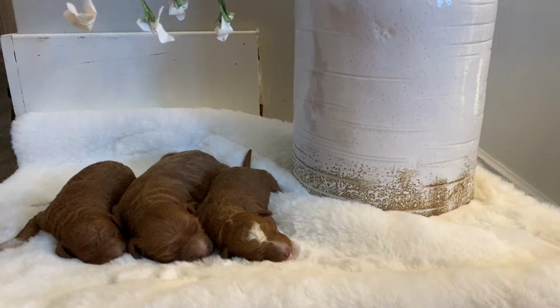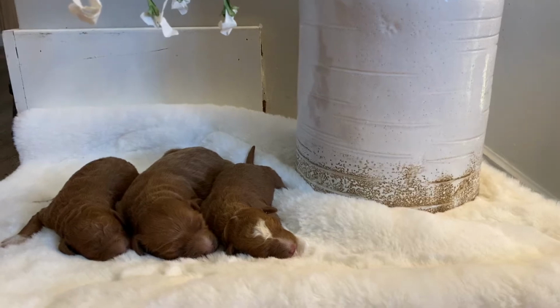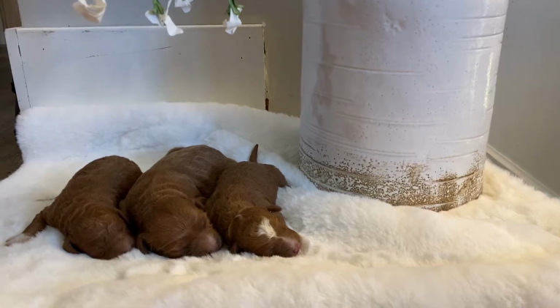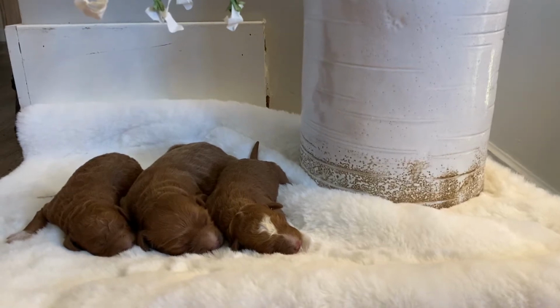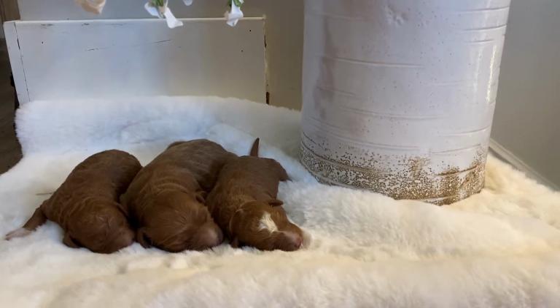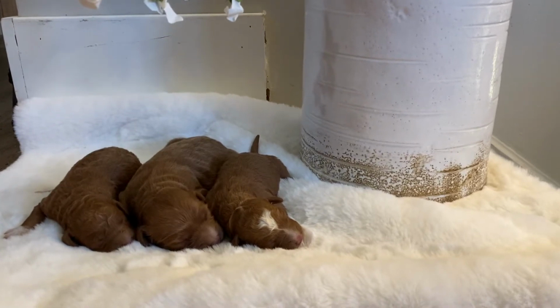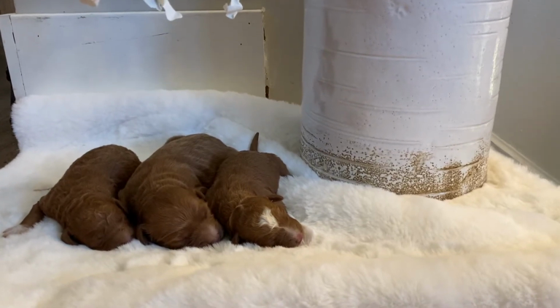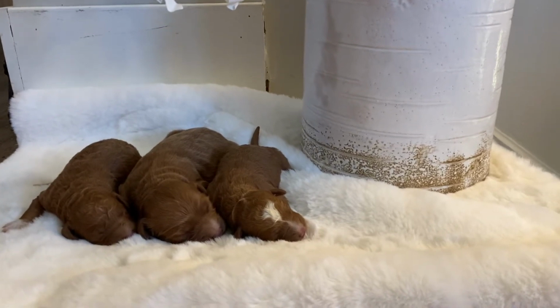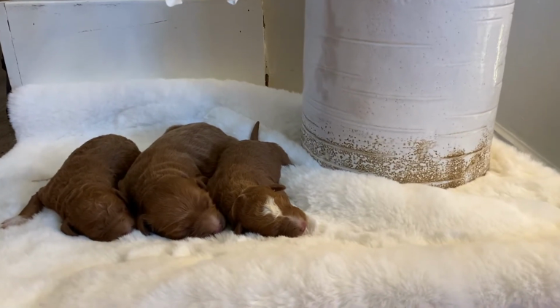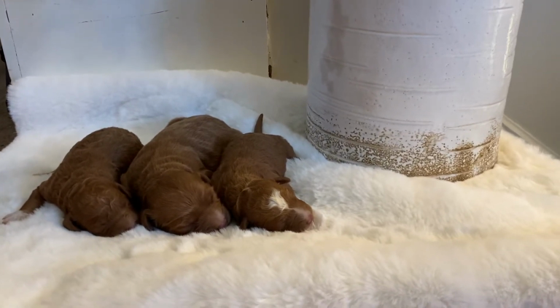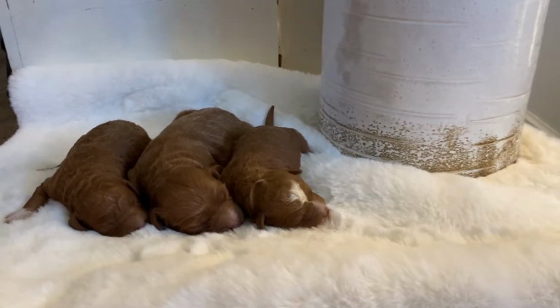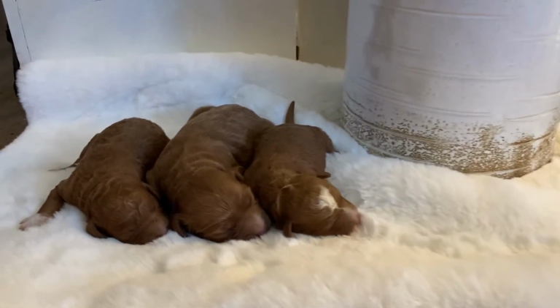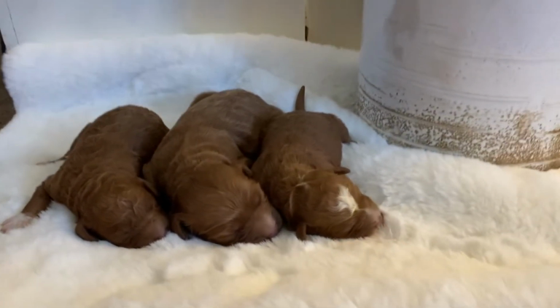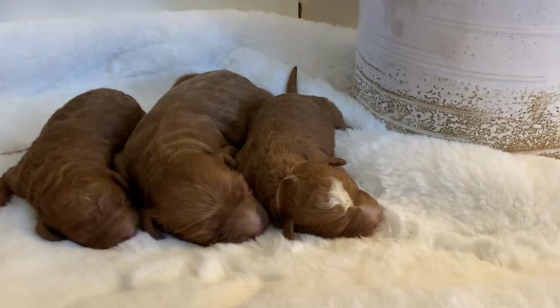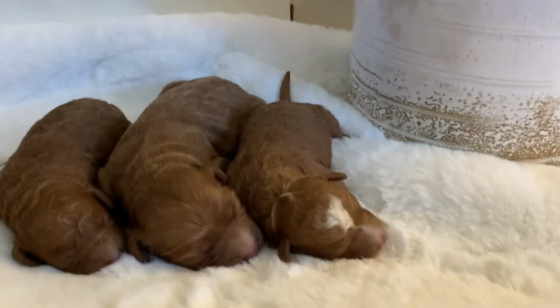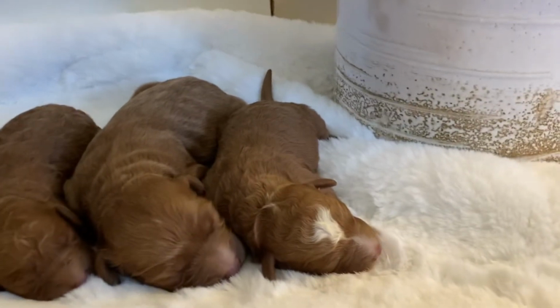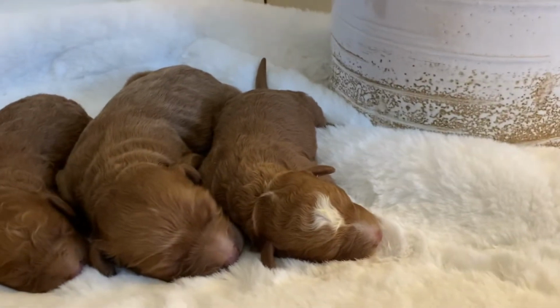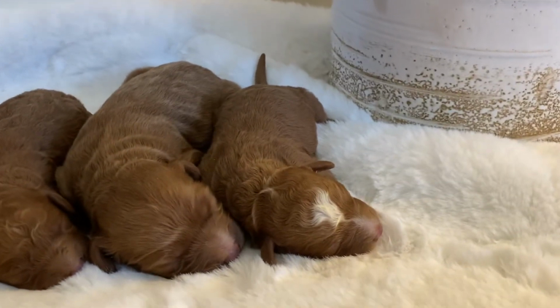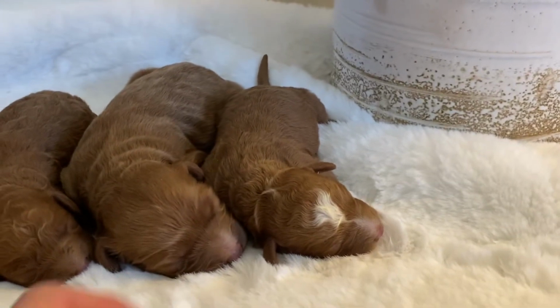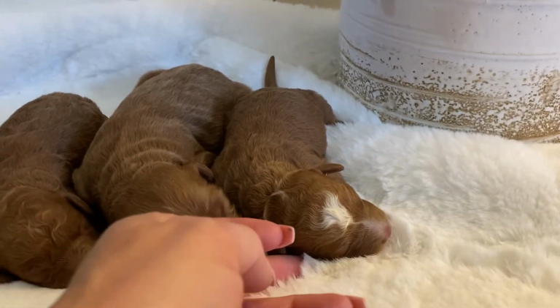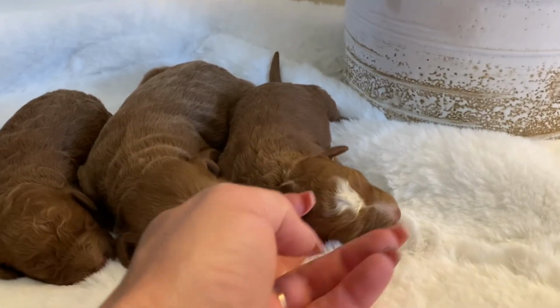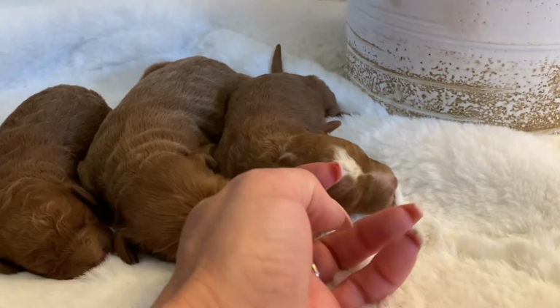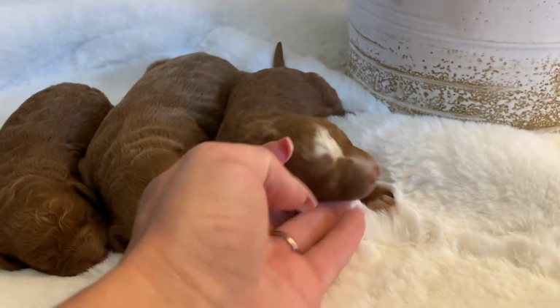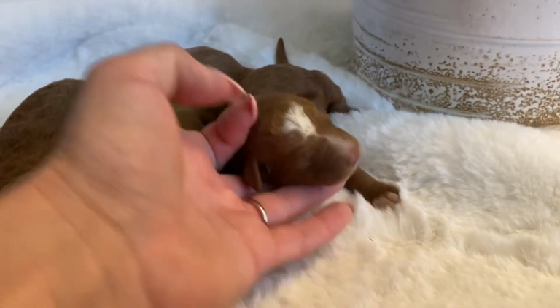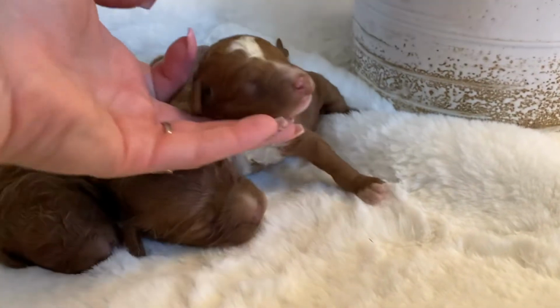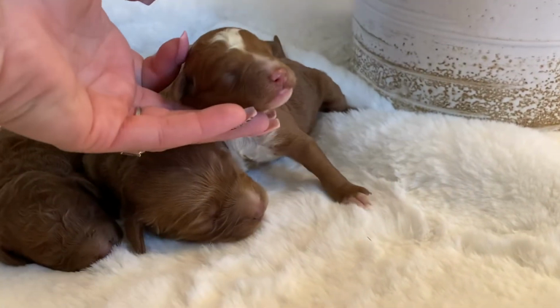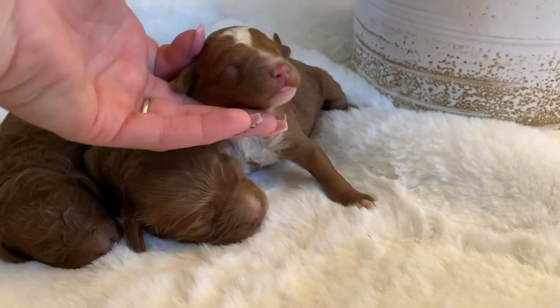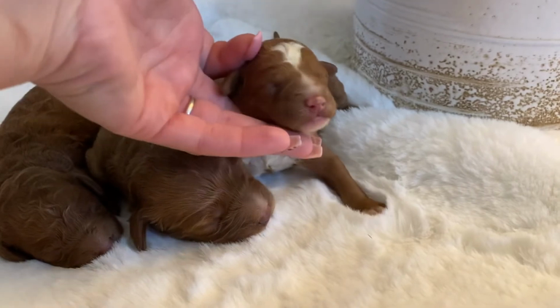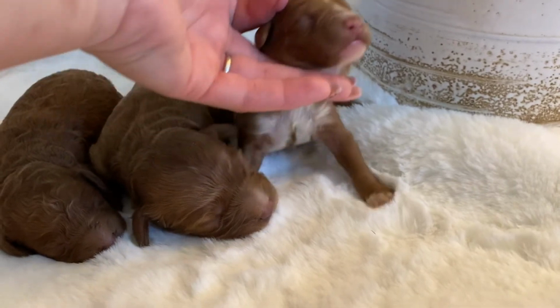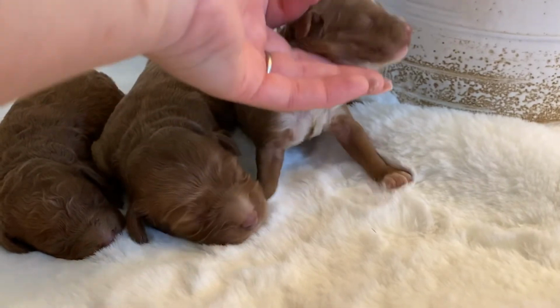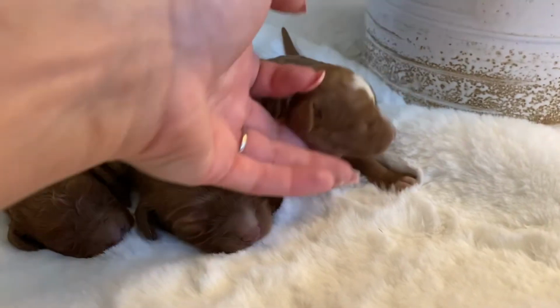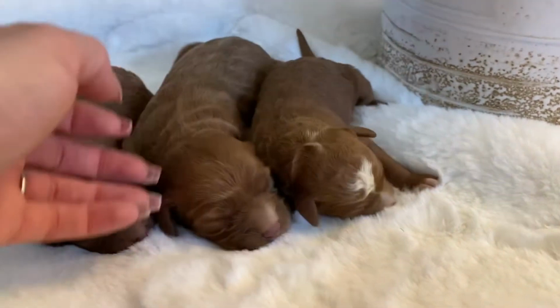Okay everybody, this is Dusty's litter. She had three beautiful girls. This one is the smallest — she has a gorgeous white chest and white paws.